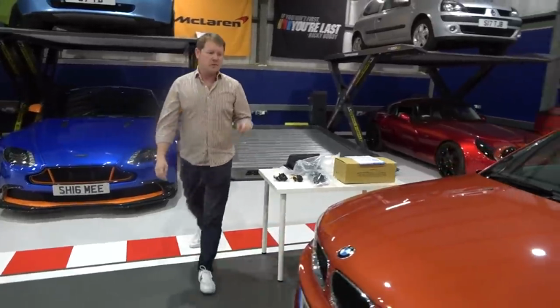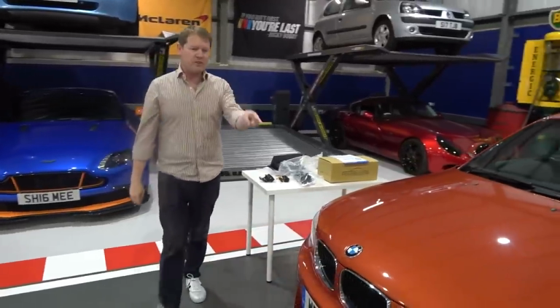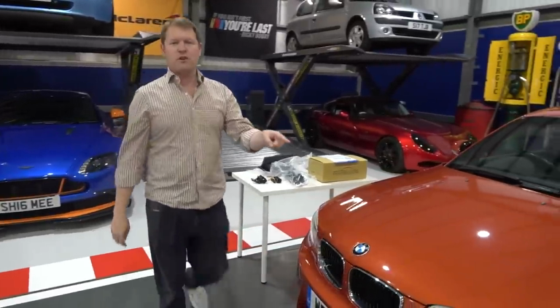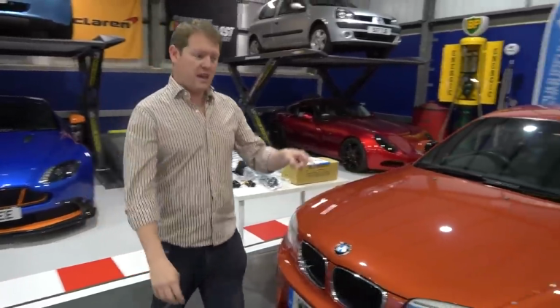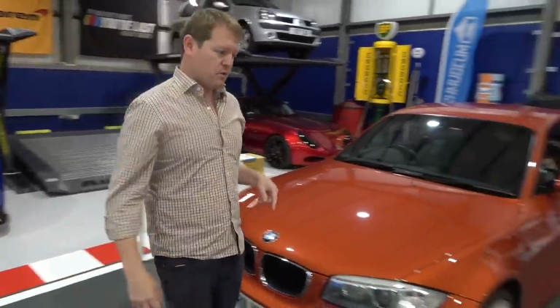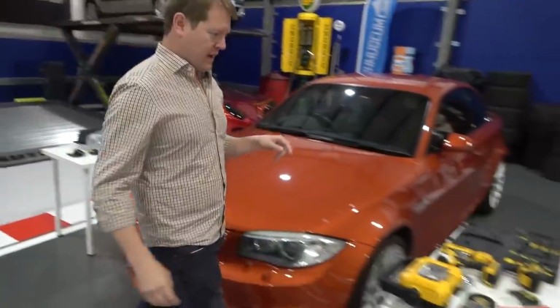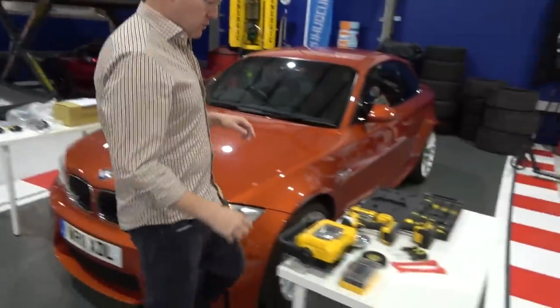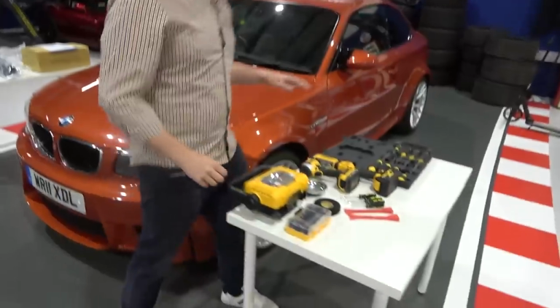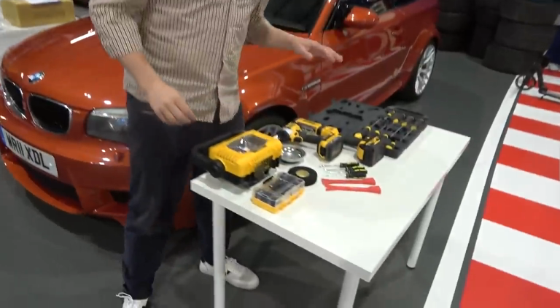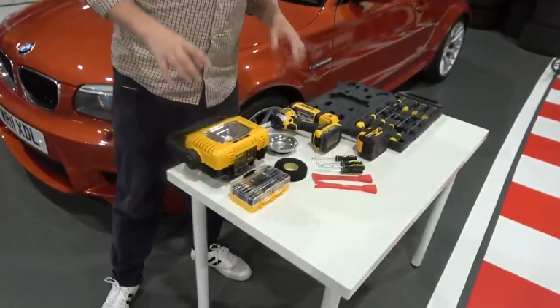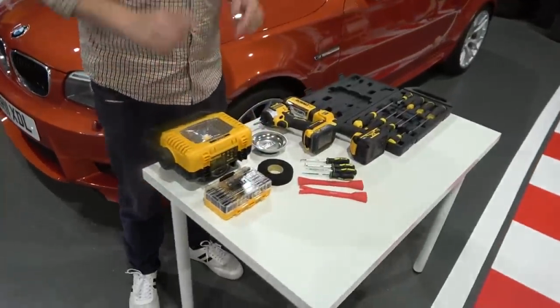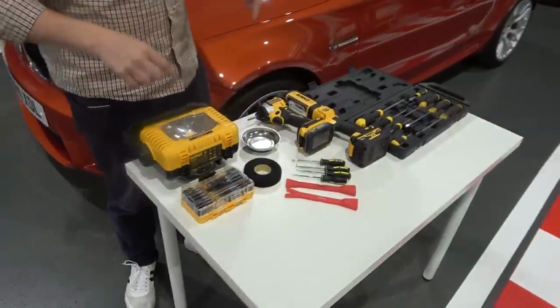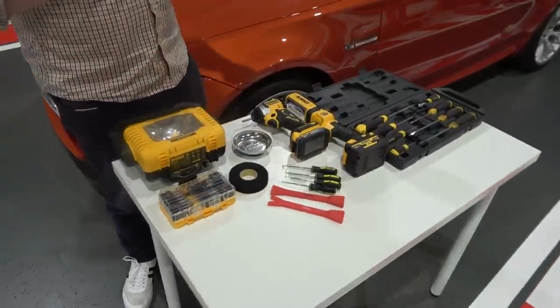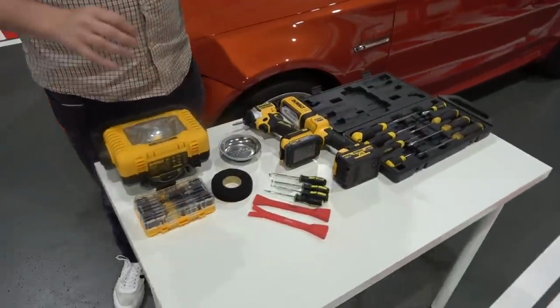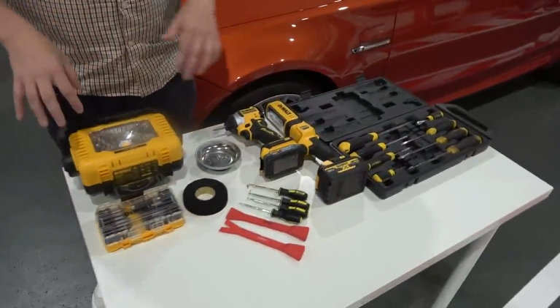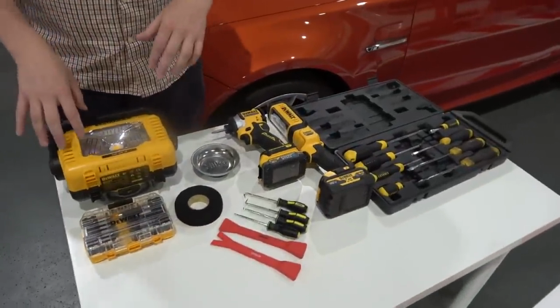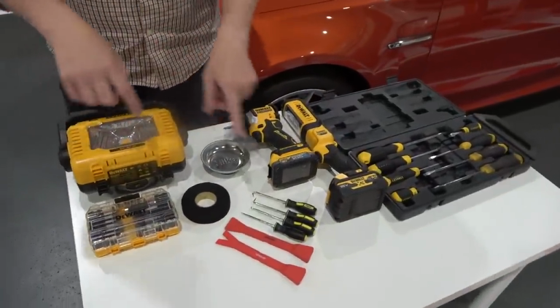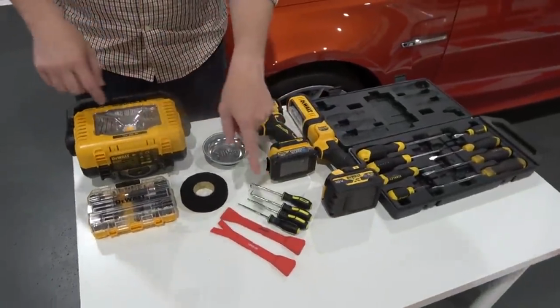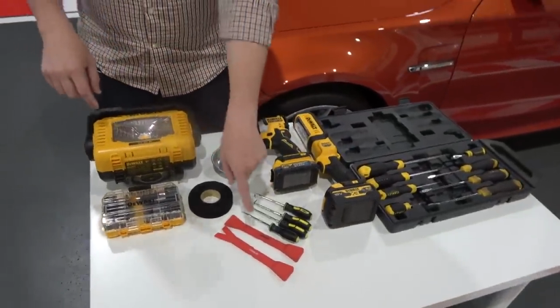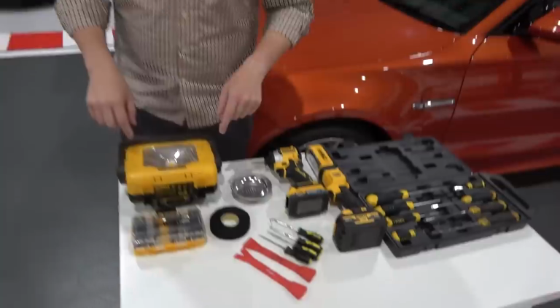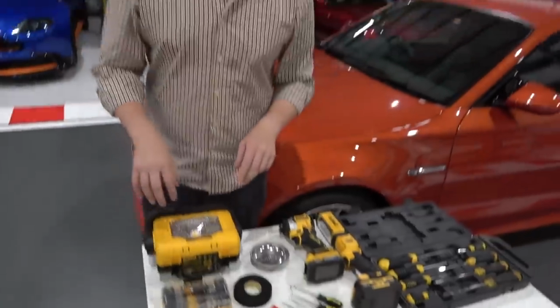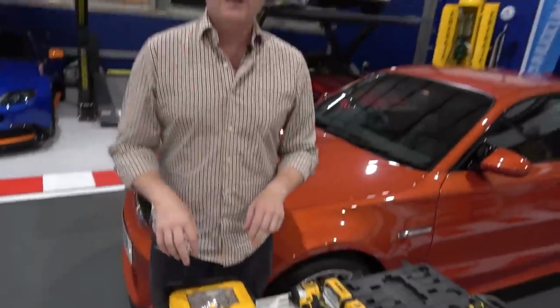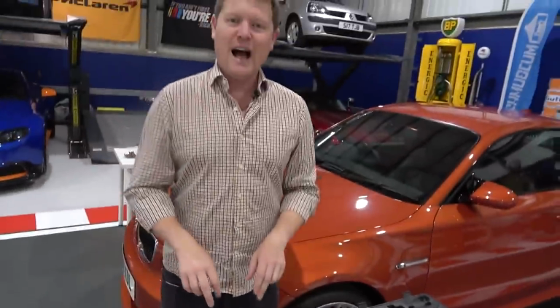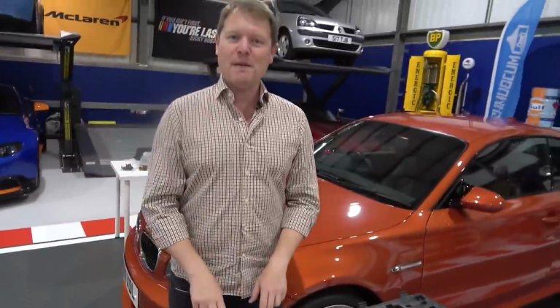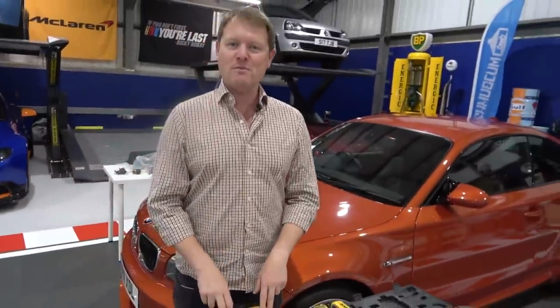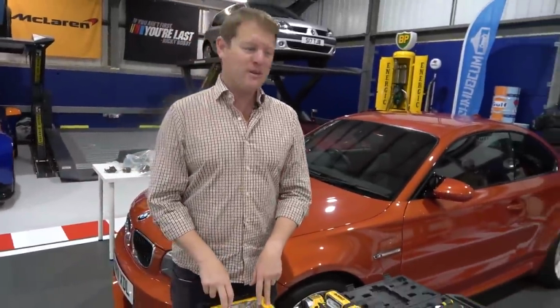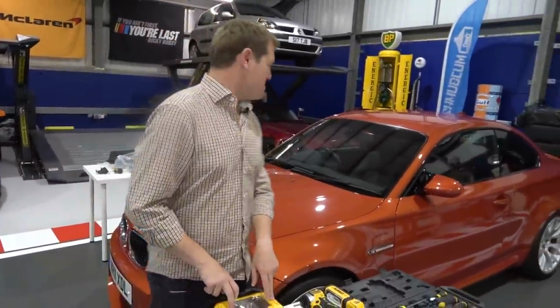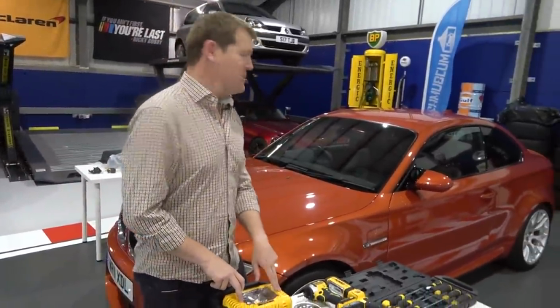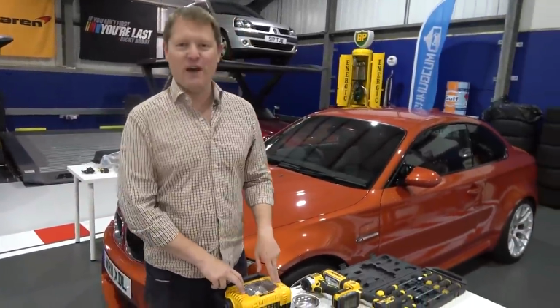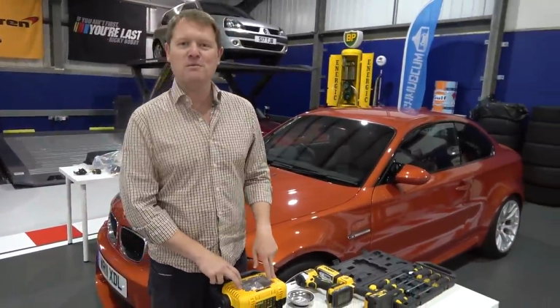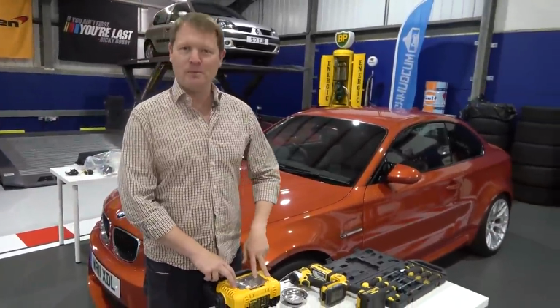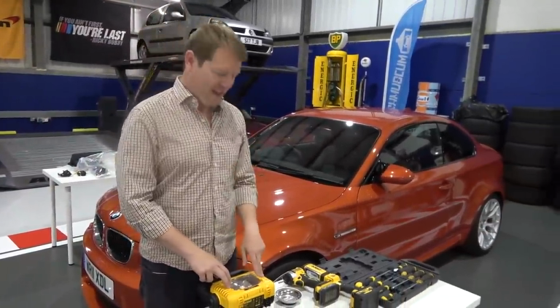Hopefully with everything we've got over here — all of our DeWalt drivers, lights, different tools, pickers, trim tools — I'm going to be able to do most of this with a bit of help, probably, today.